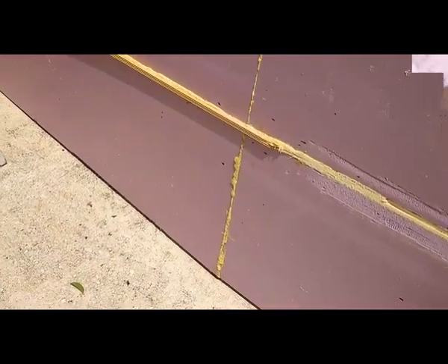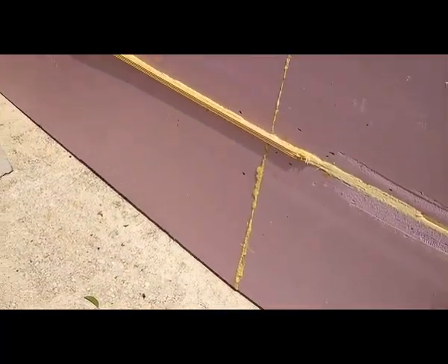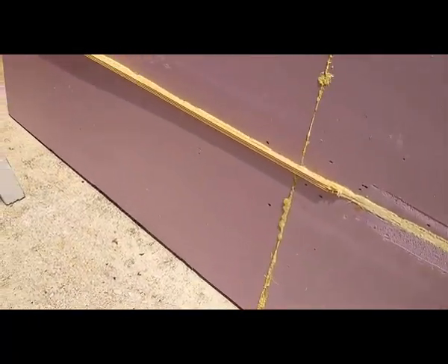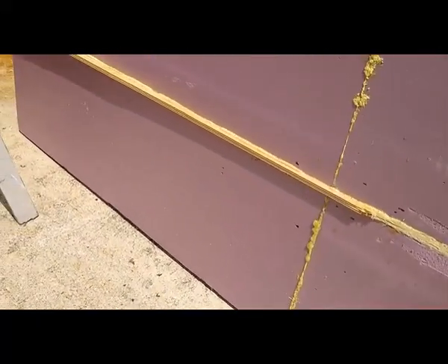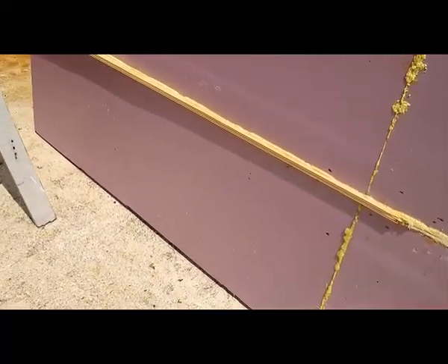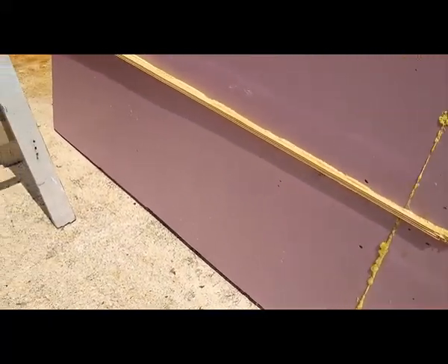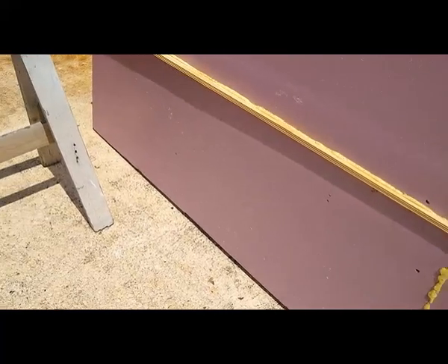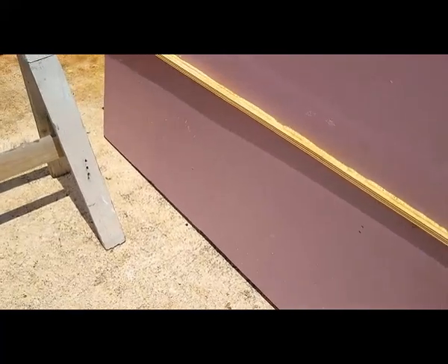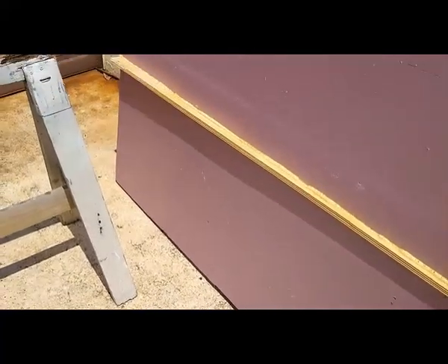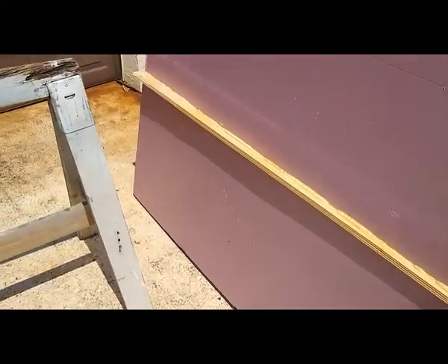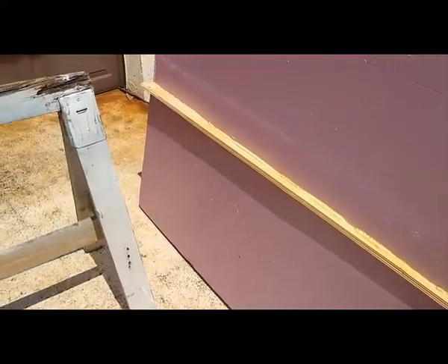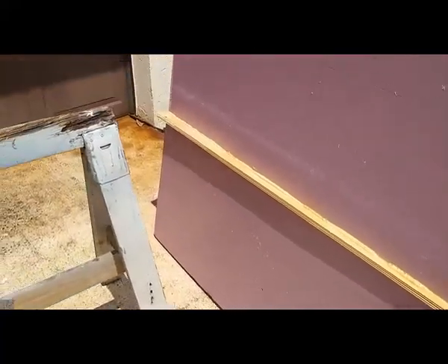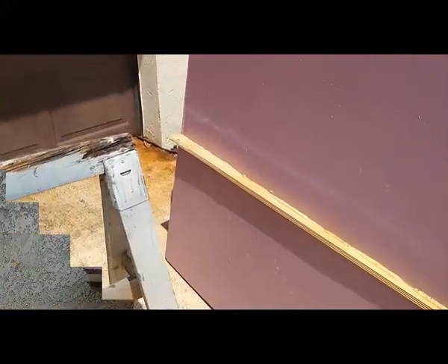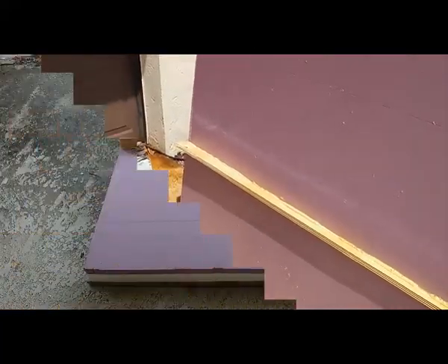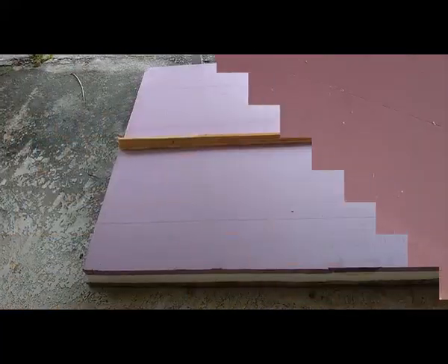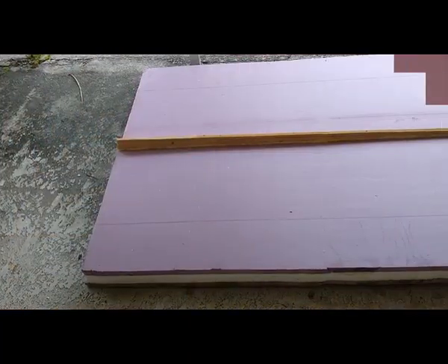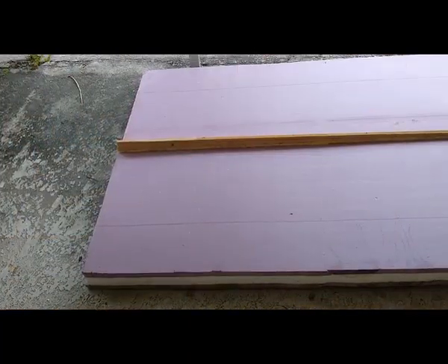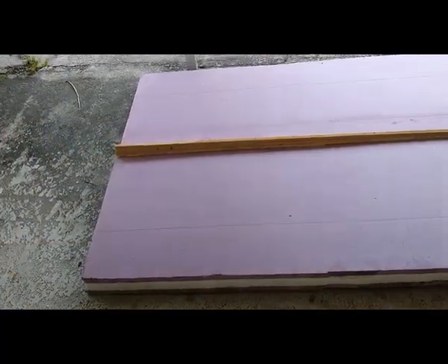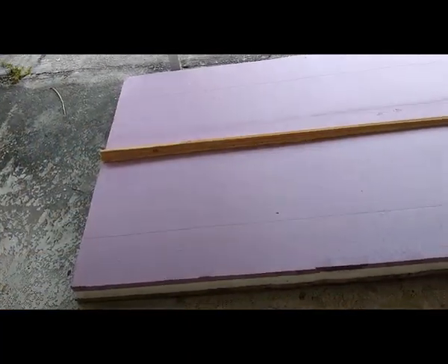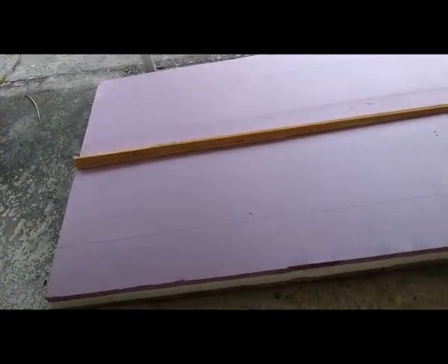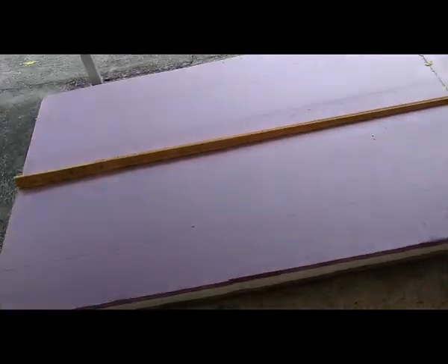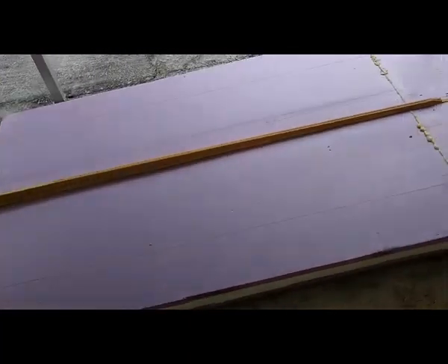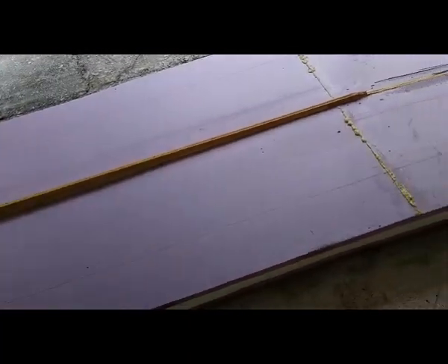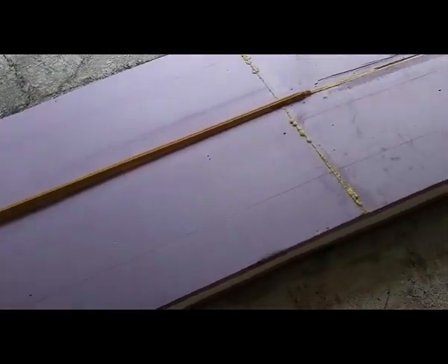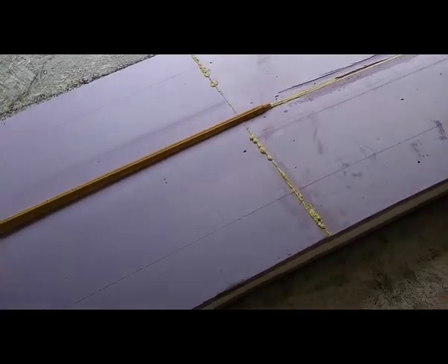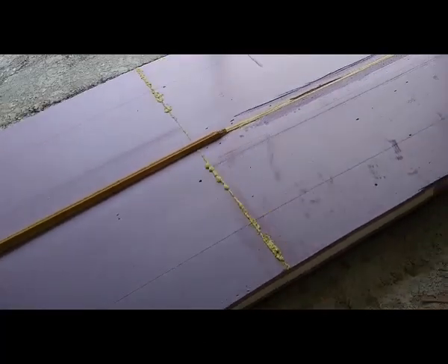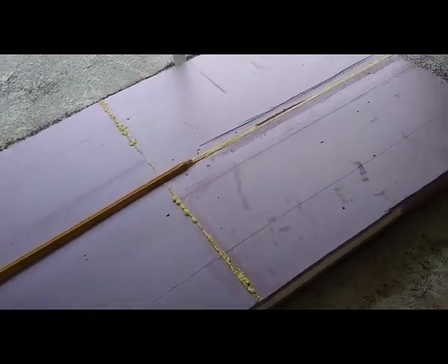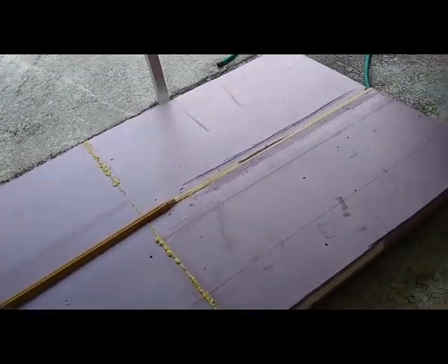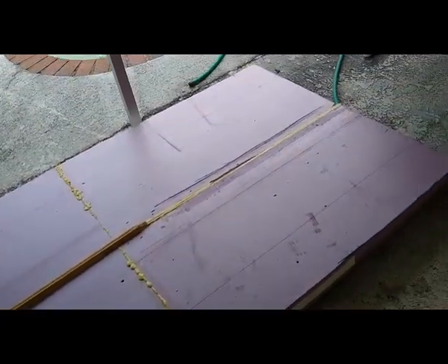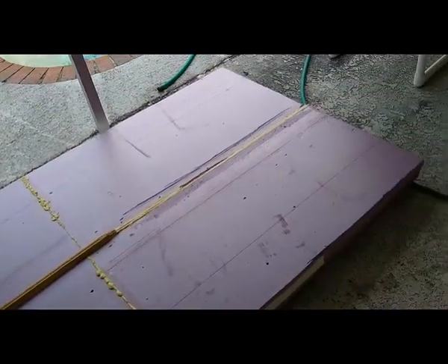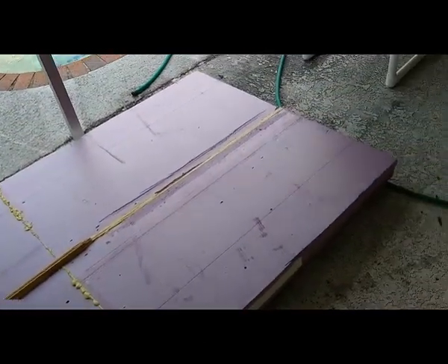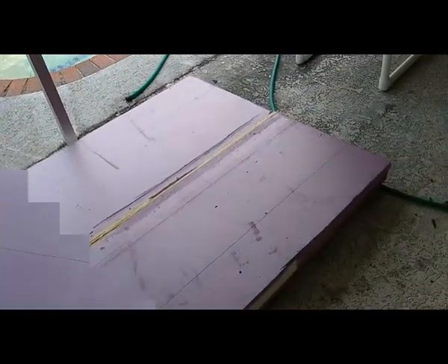I tried to save a piece of the protruding wood to act as a keel, like we had in the last board, but it didn't really work out so well, so I ended up taking that down as well.